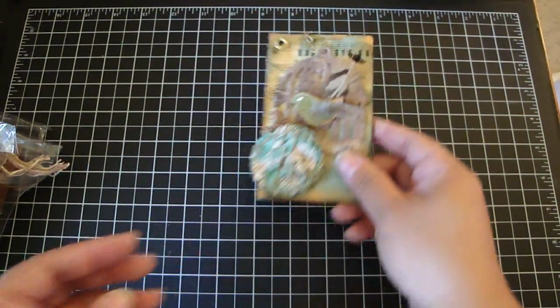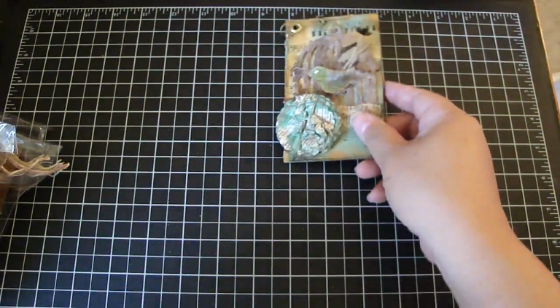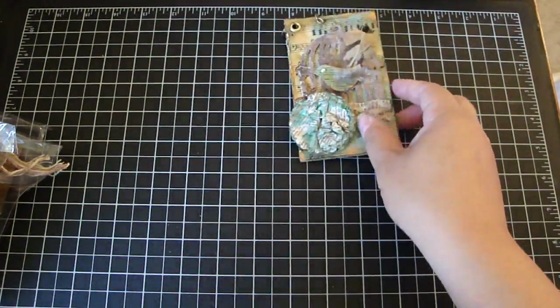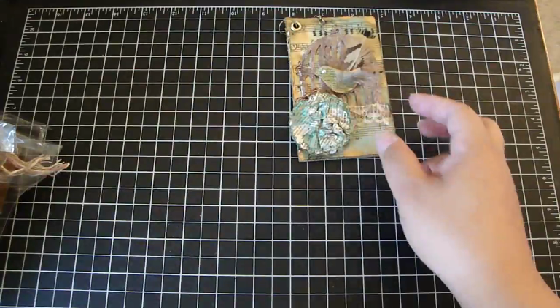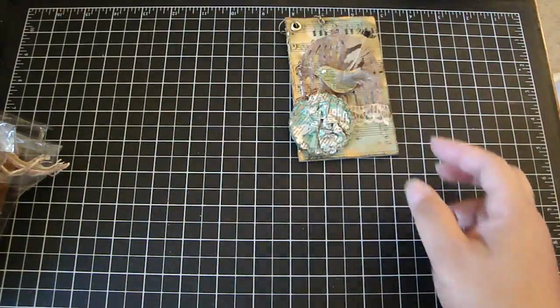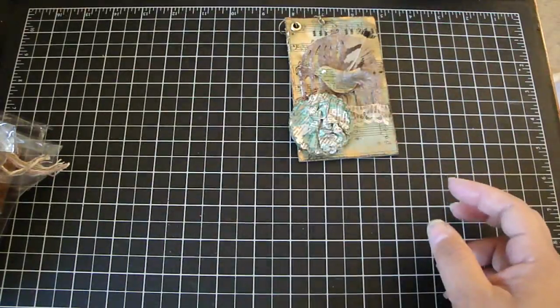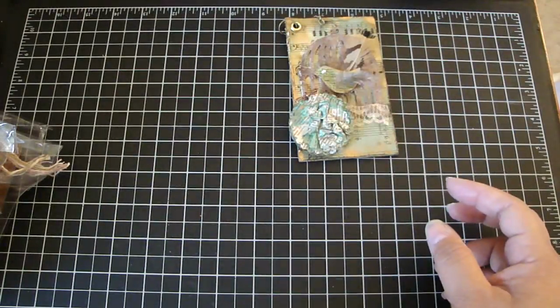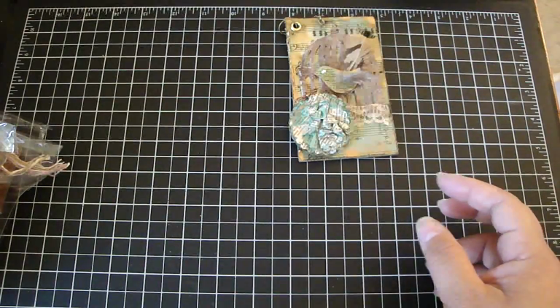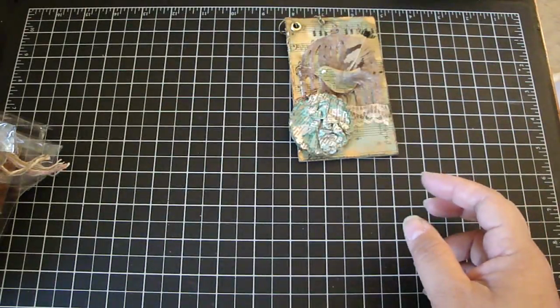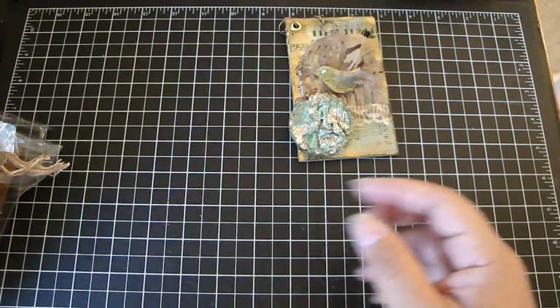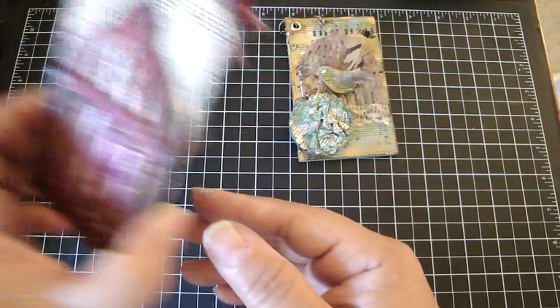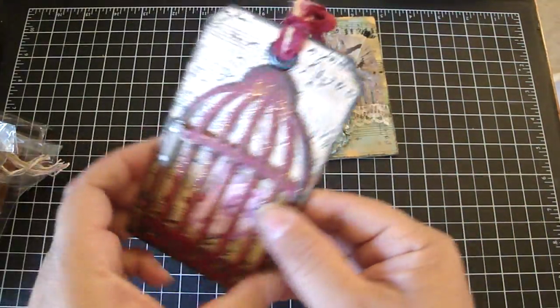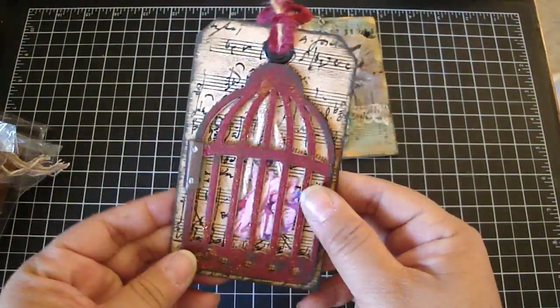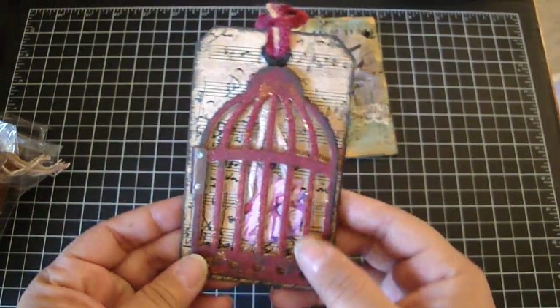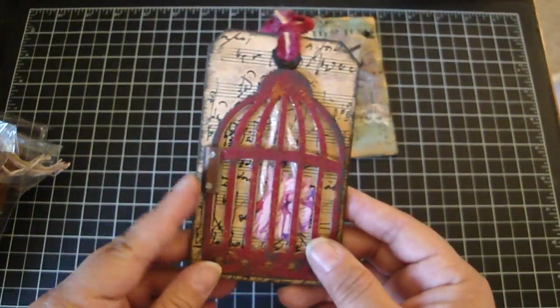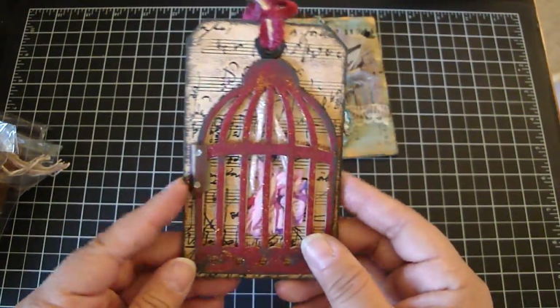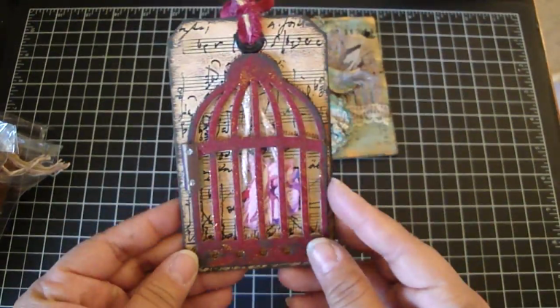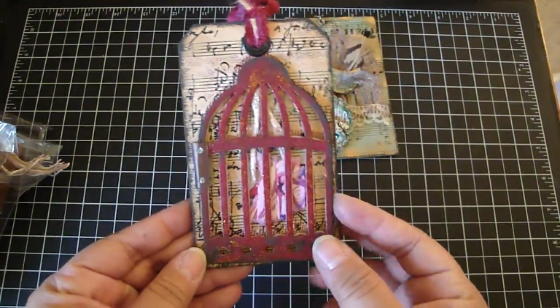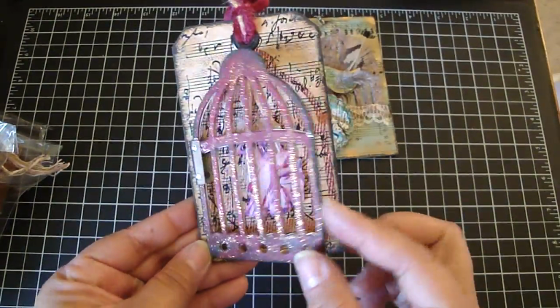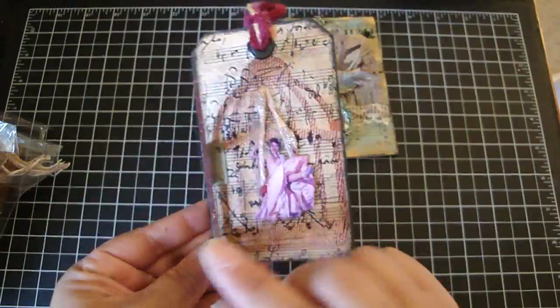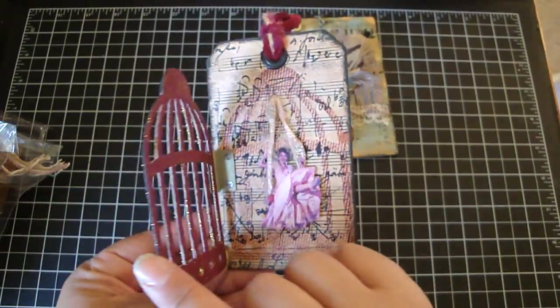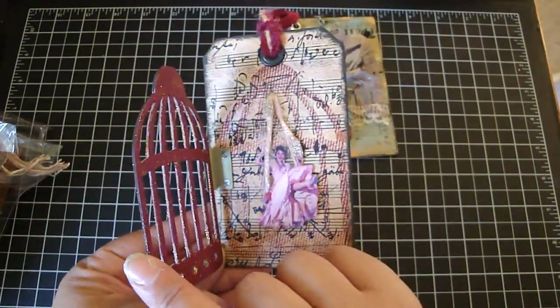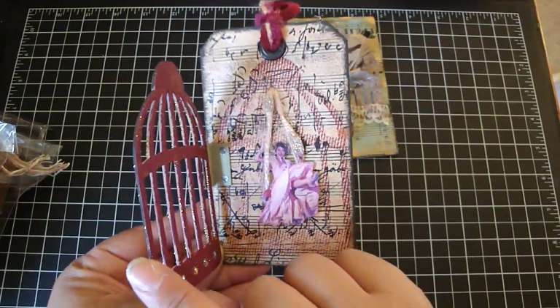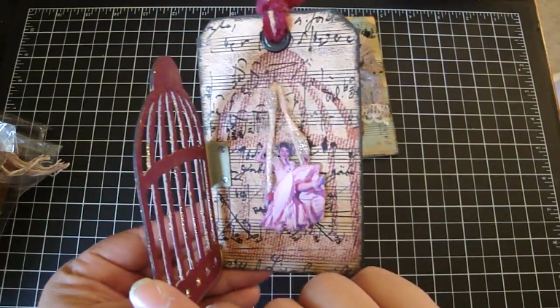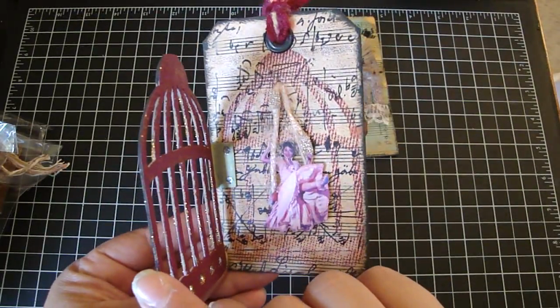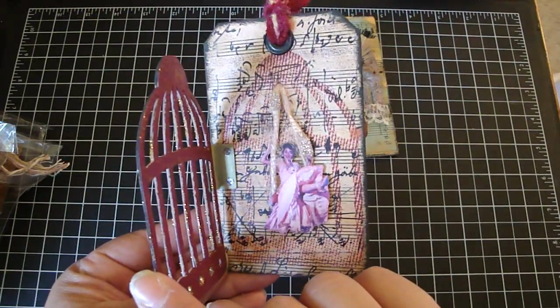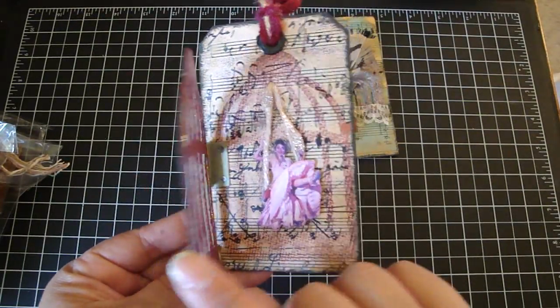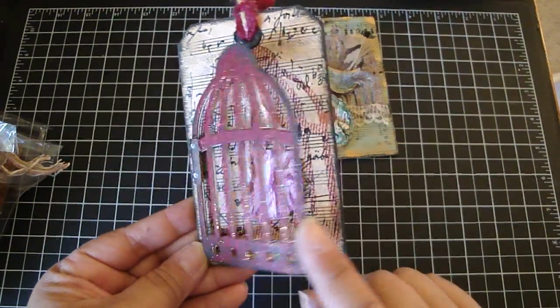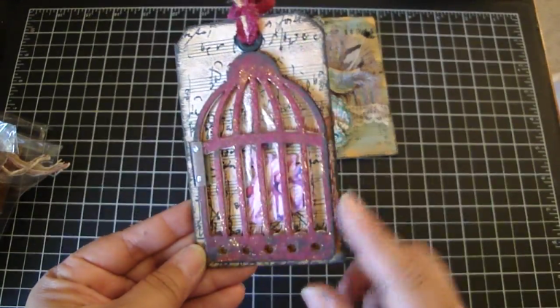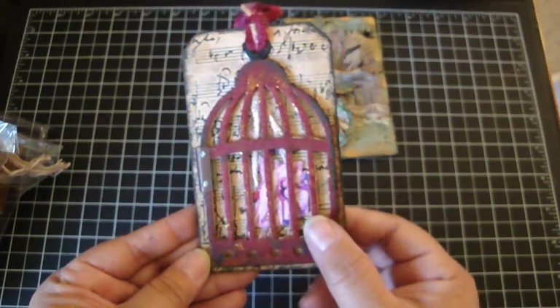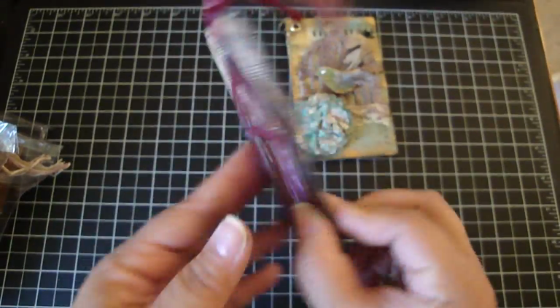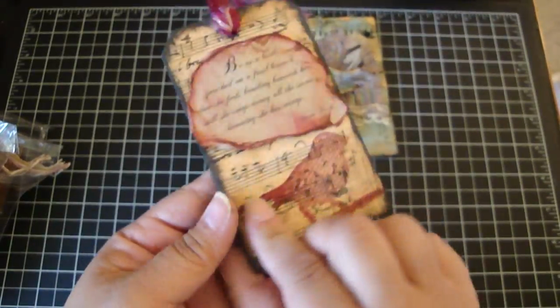This one is from Karen. I love how she added the hinge, and it opens up and has the vintage lady swinging. Really cute.